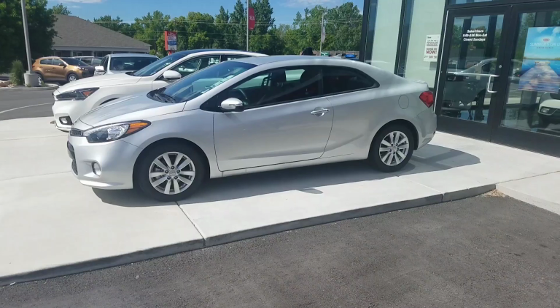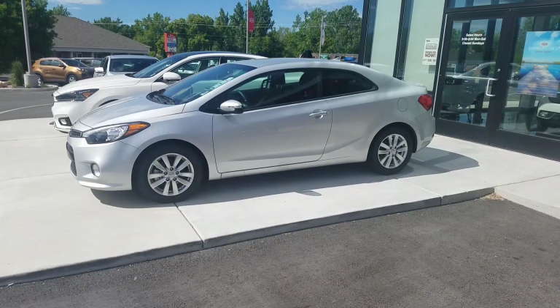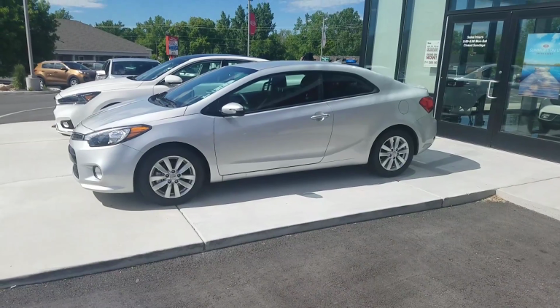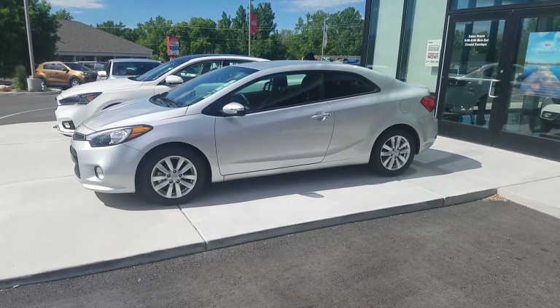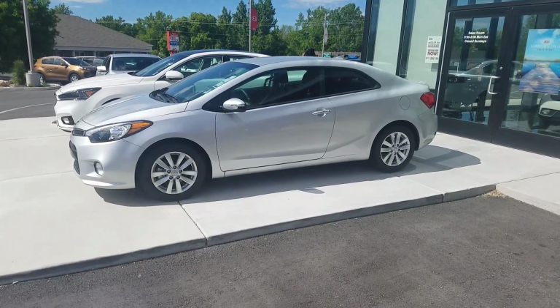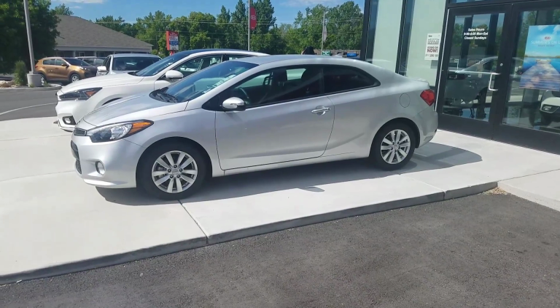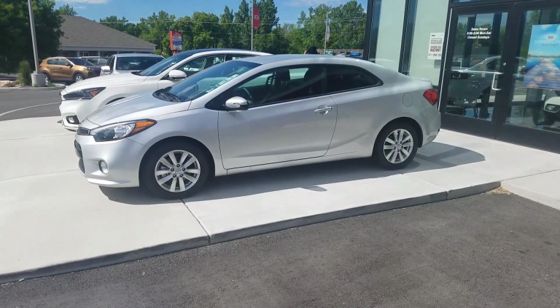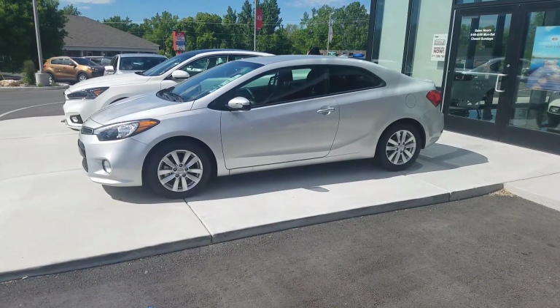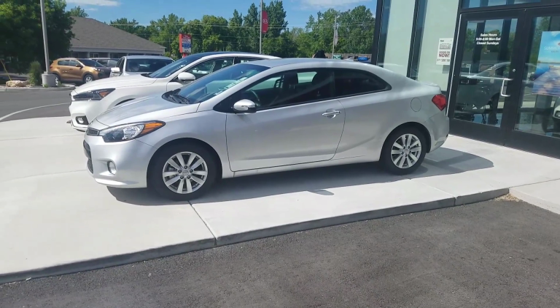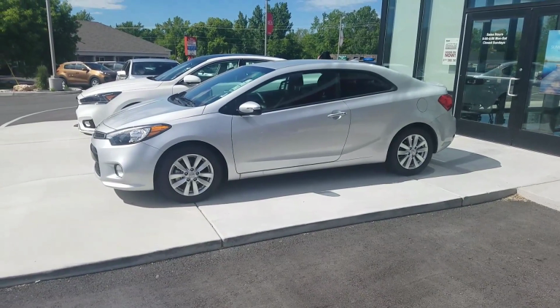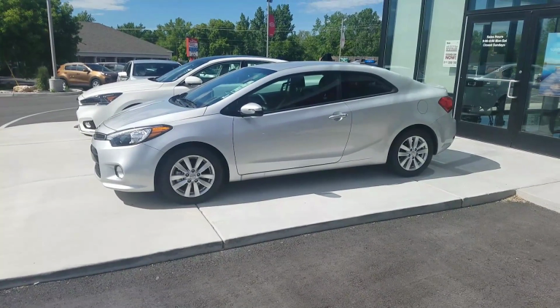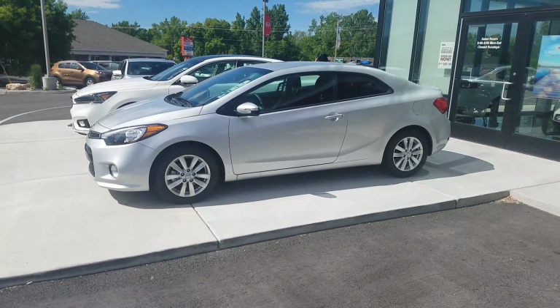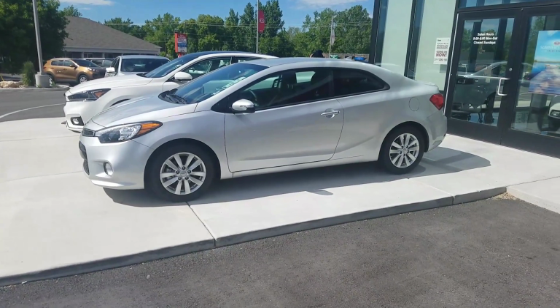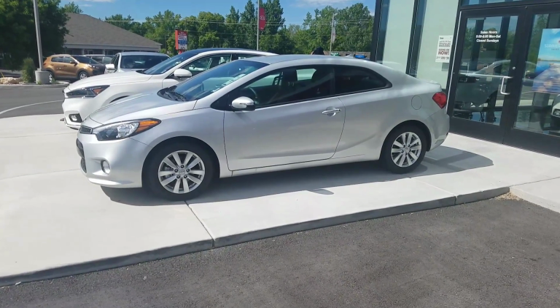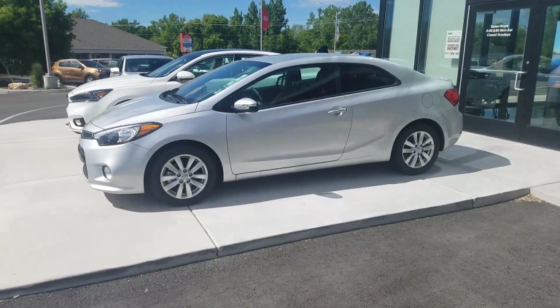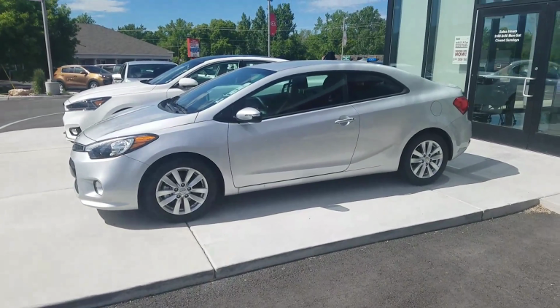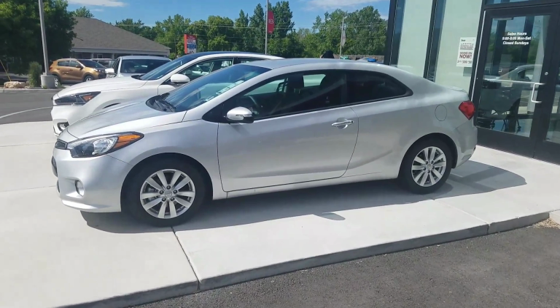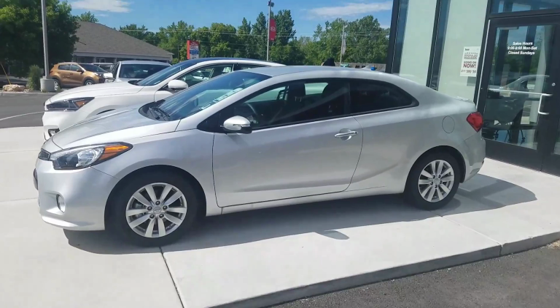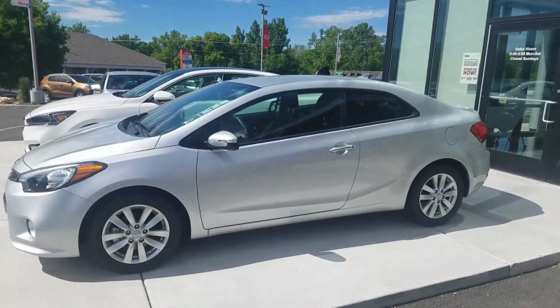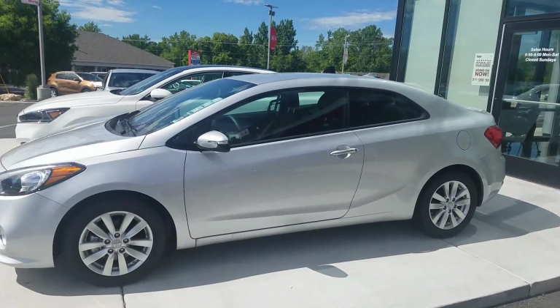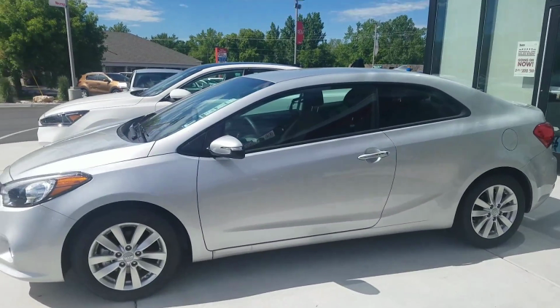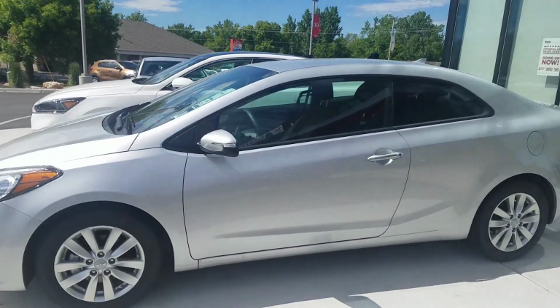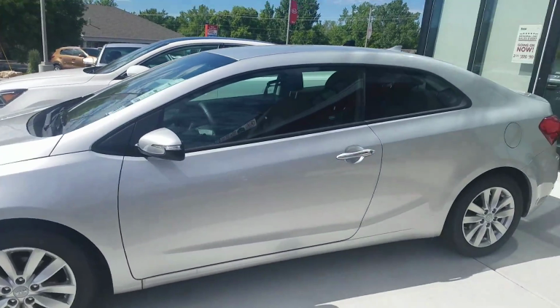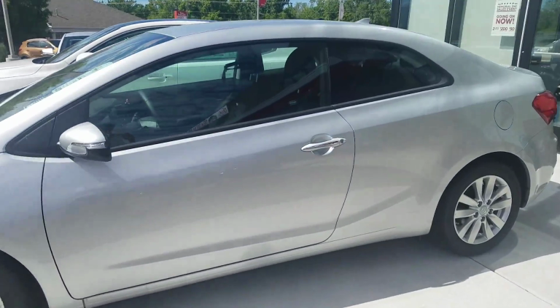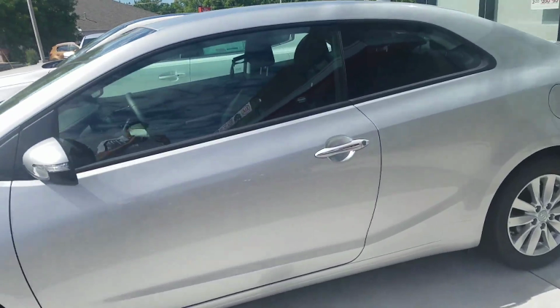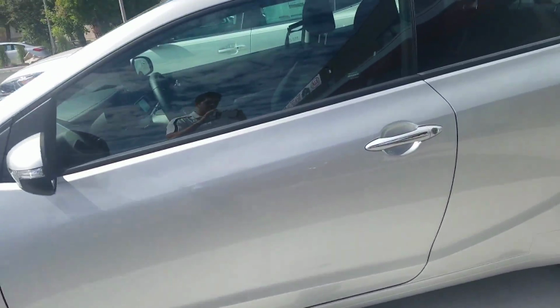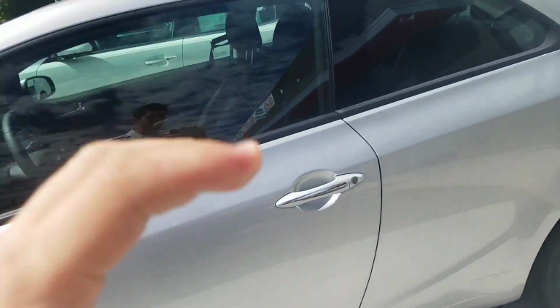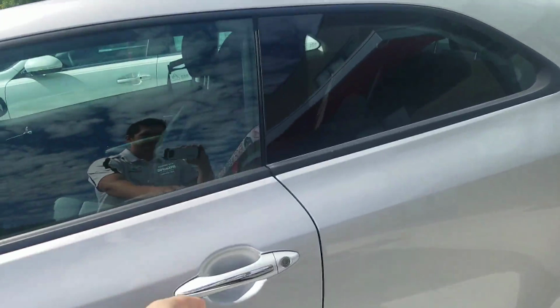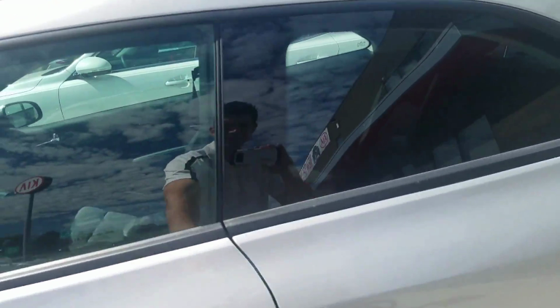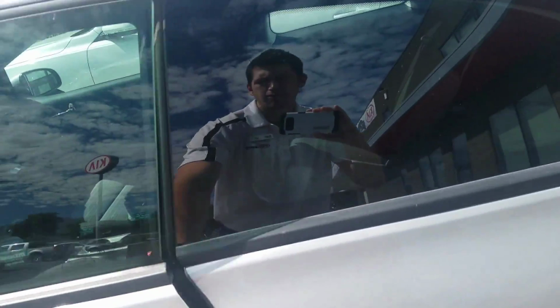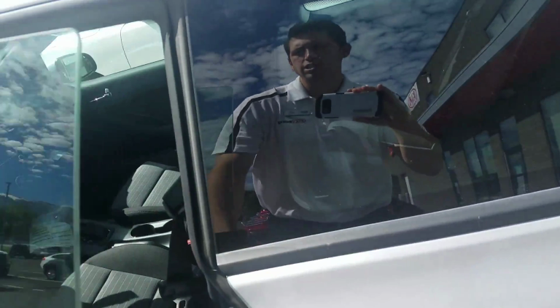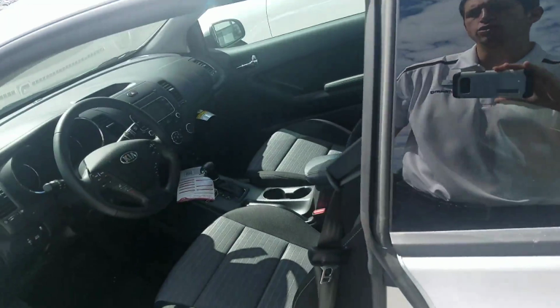Hey Joe, it's Kyle over at YoungKey of Leighton. Just wanted to give you a quick VIP video of one of the Fortes that we have on the lot. I'm going to give you a look at the inside. This is the Forte Coupe.